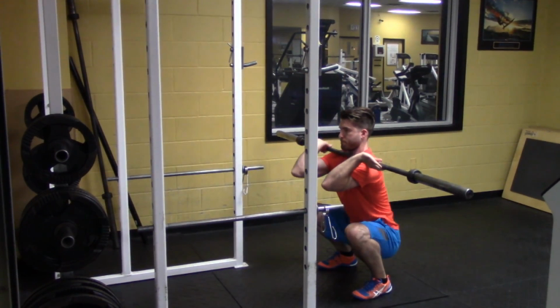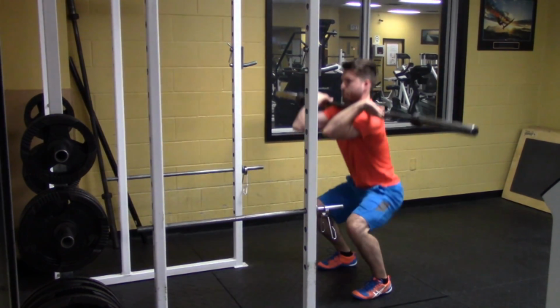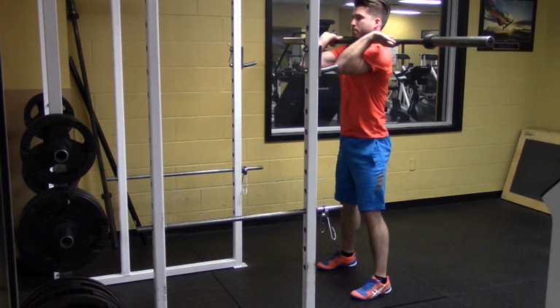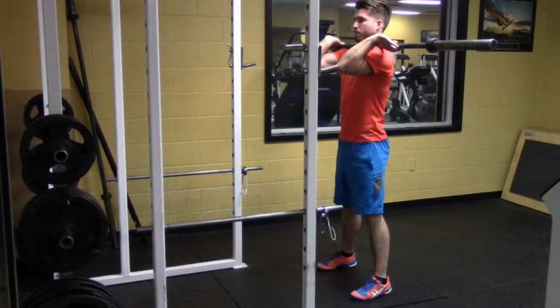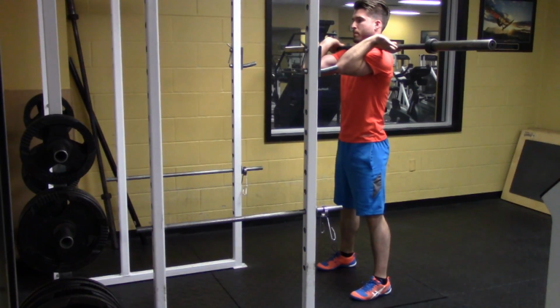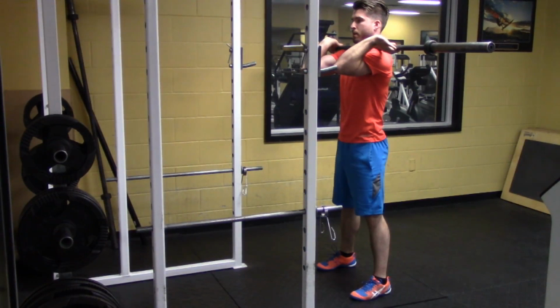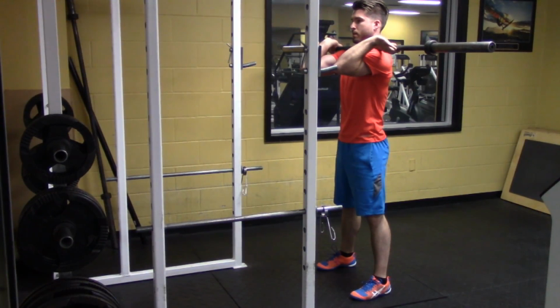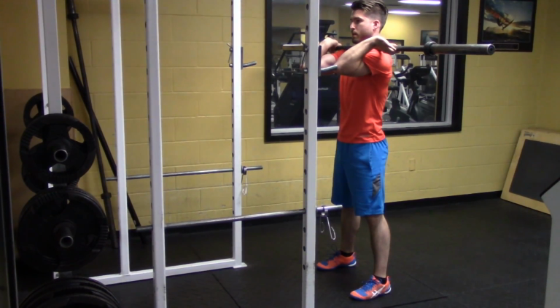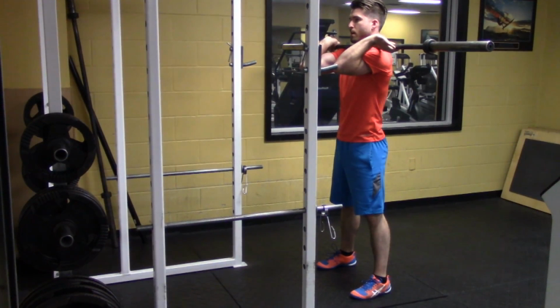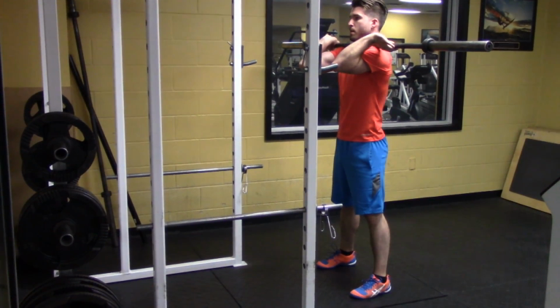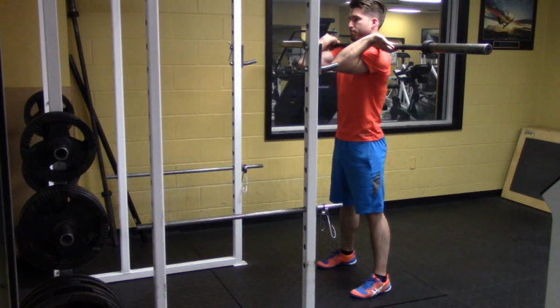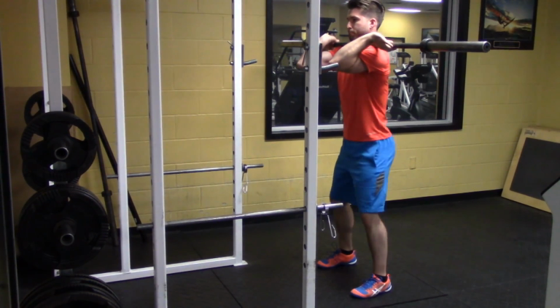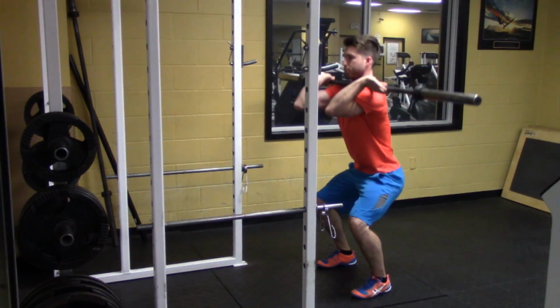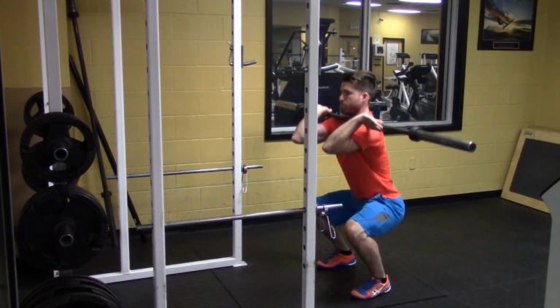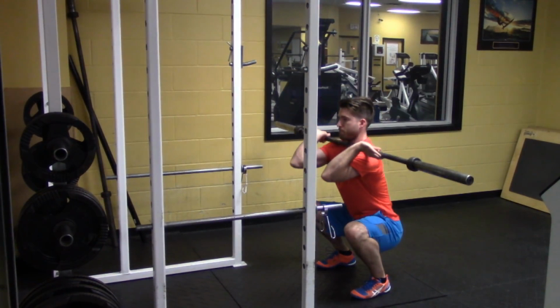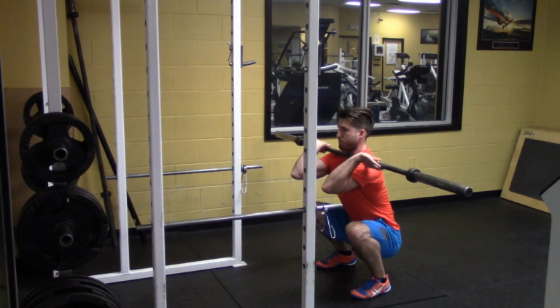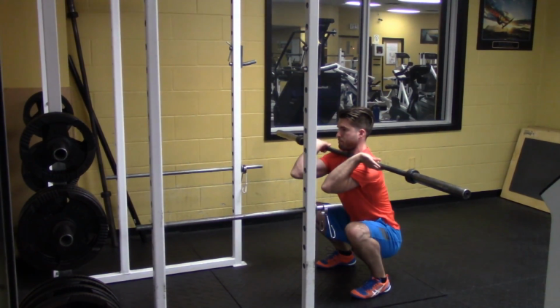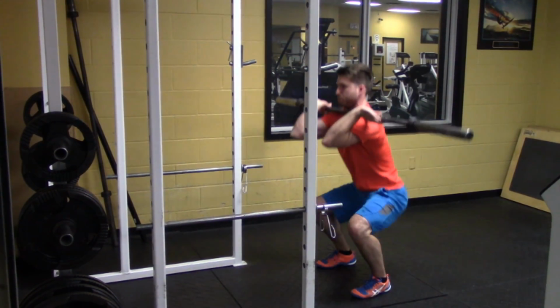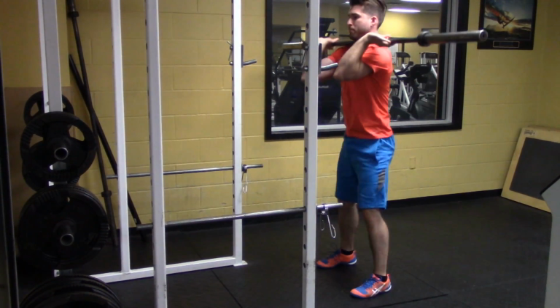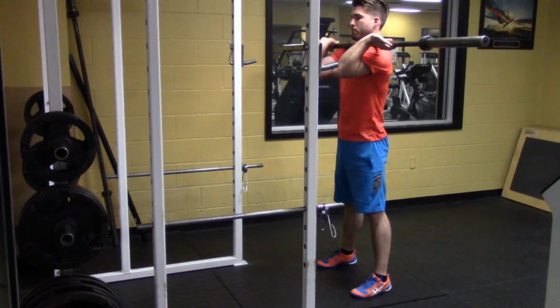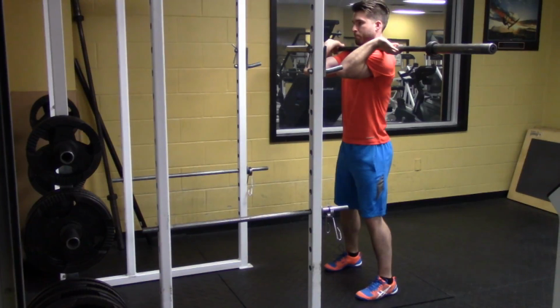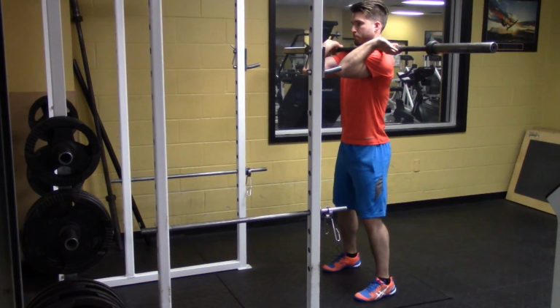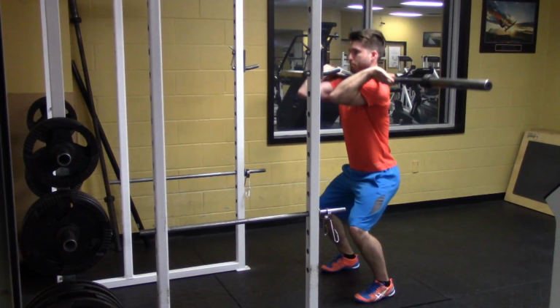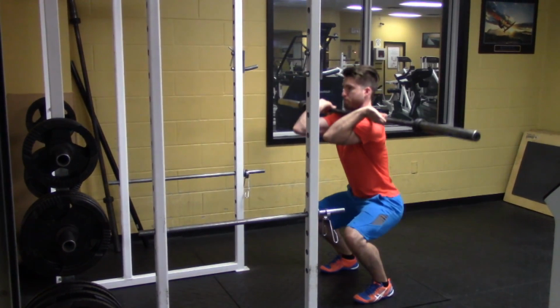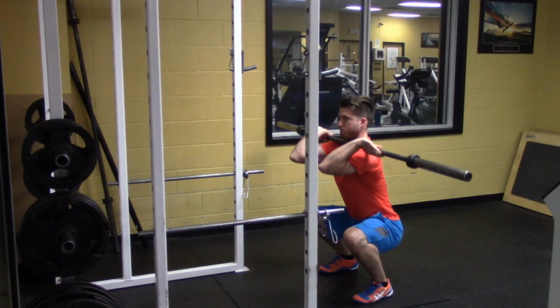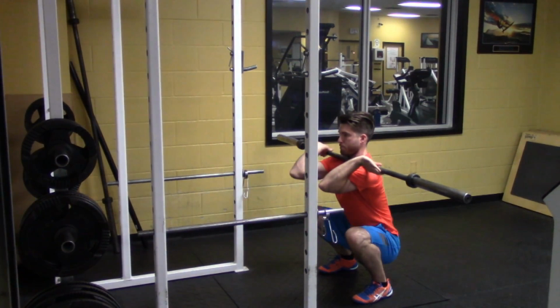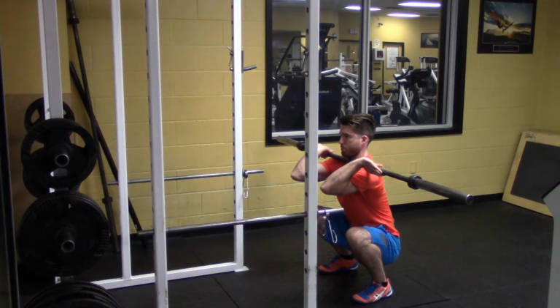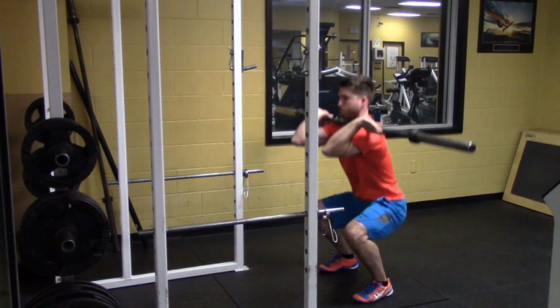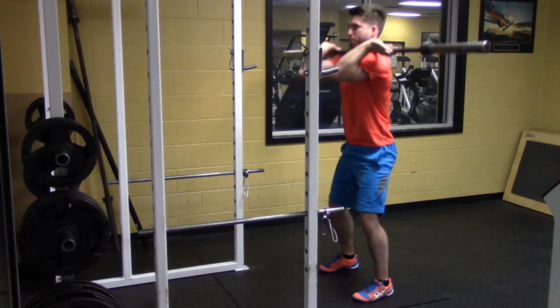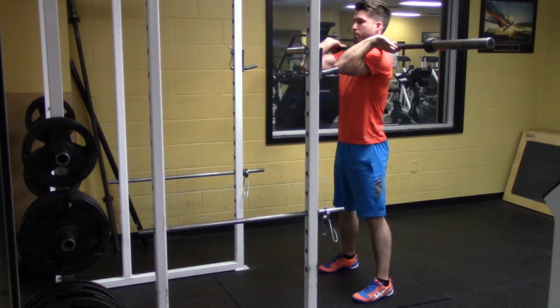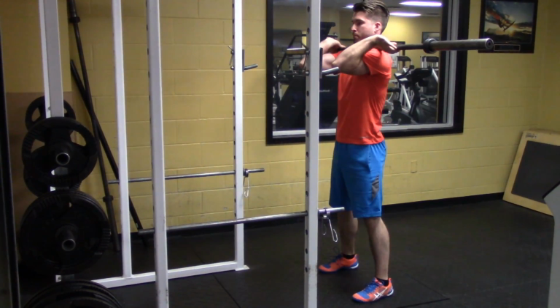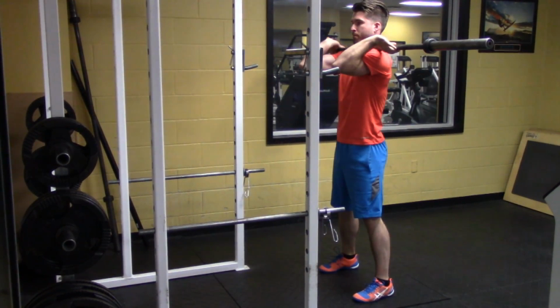The front squat requires excellent hip, knee, and ankle mobility. If you own Olympic lifting shoes, I would highly recommend using them for this movement.